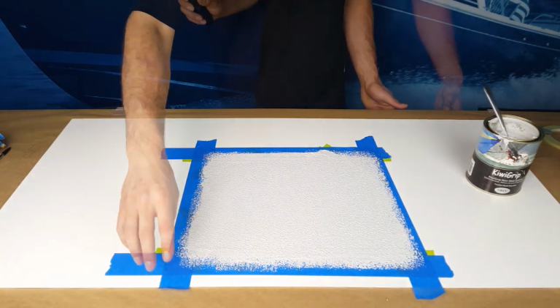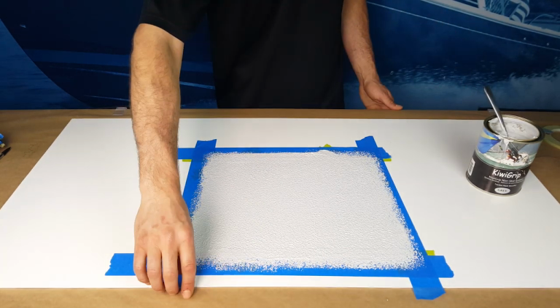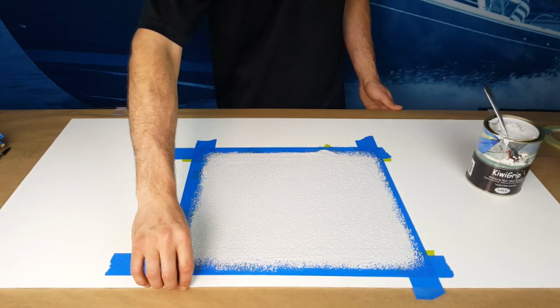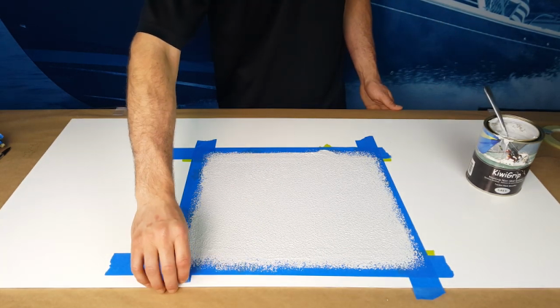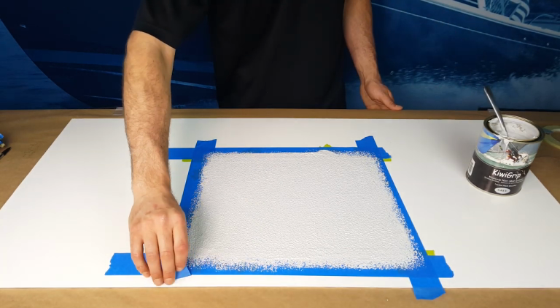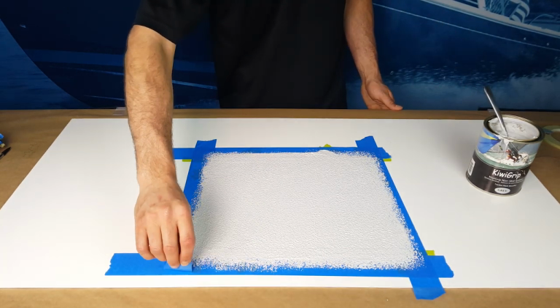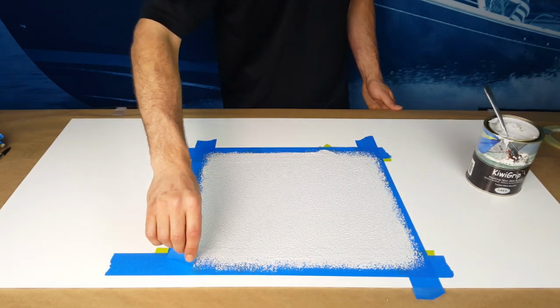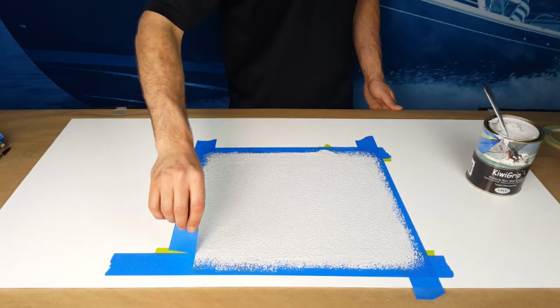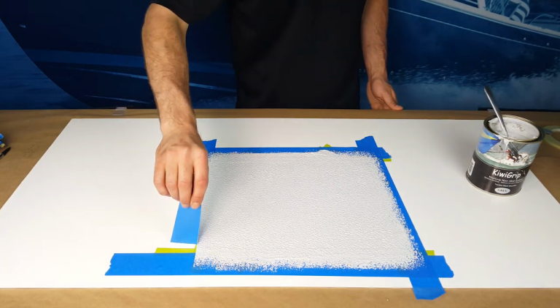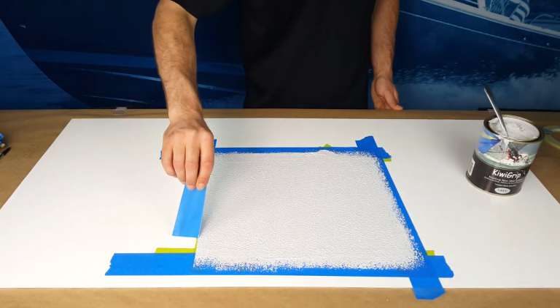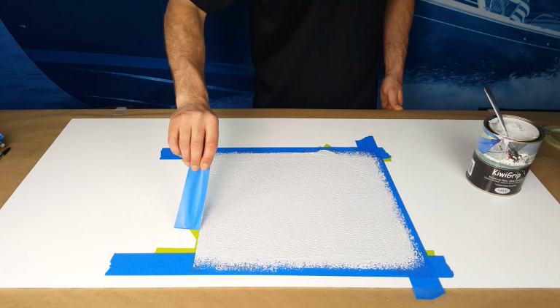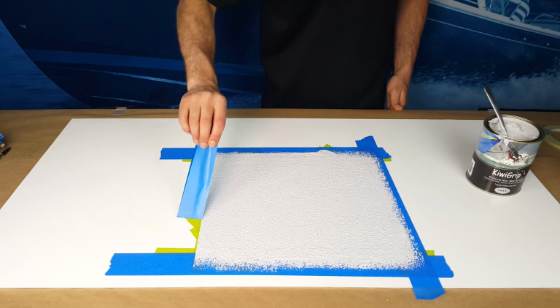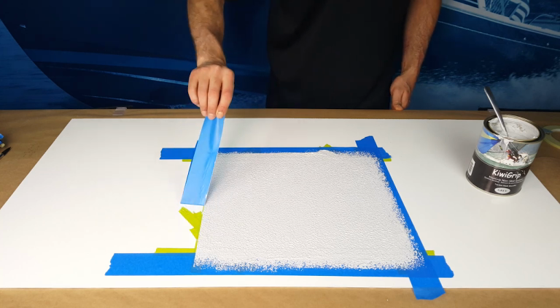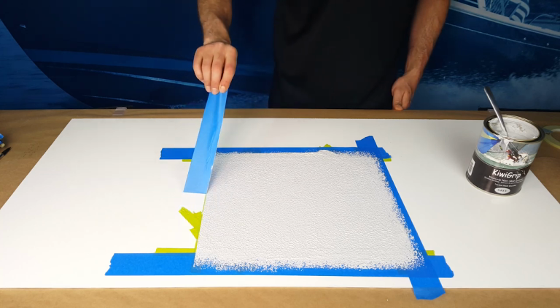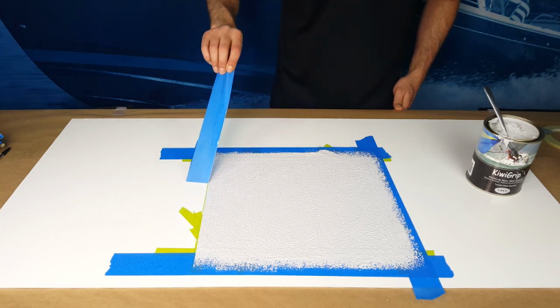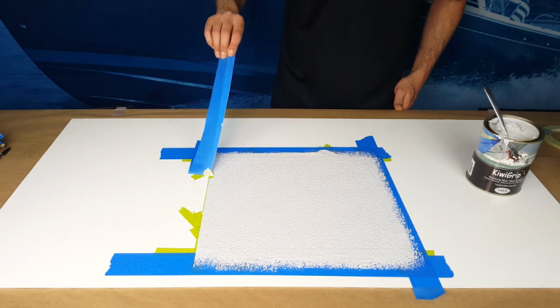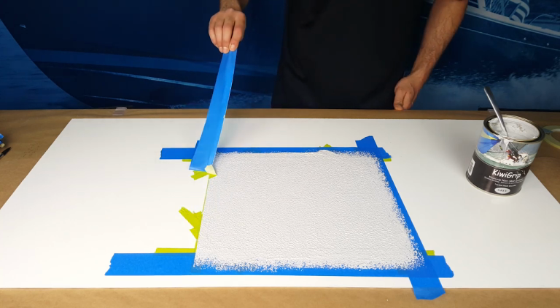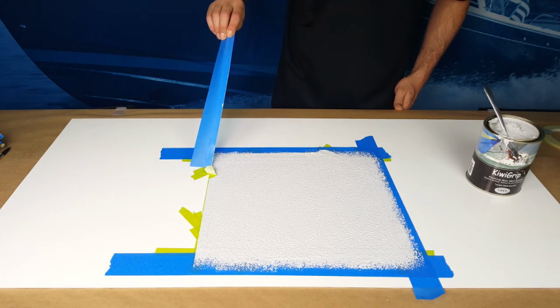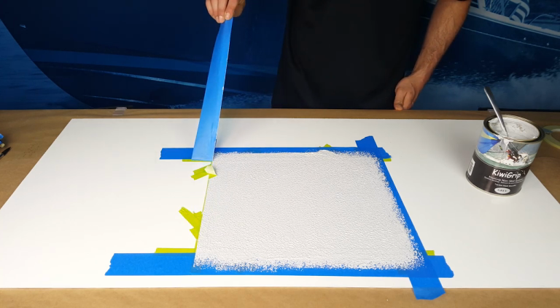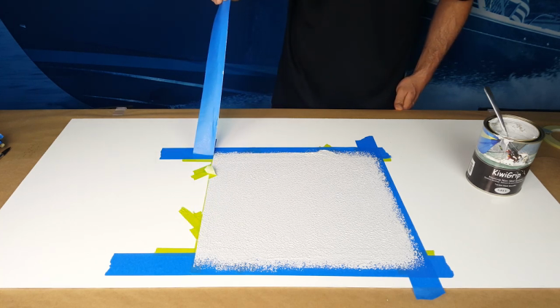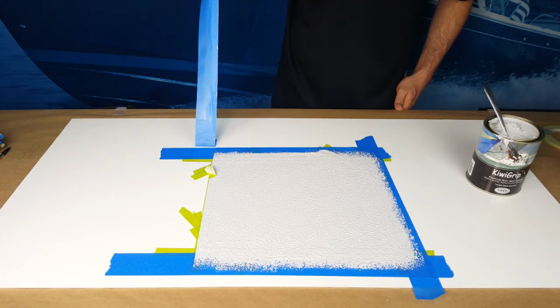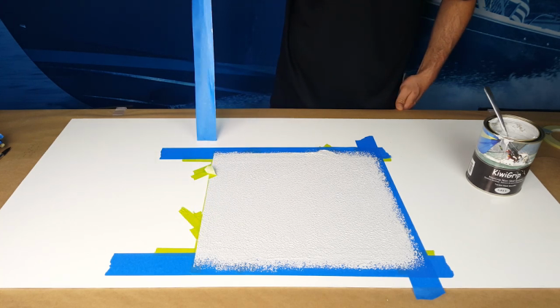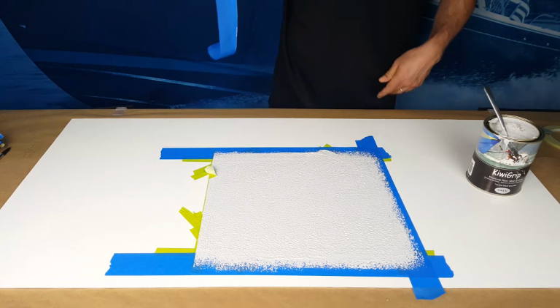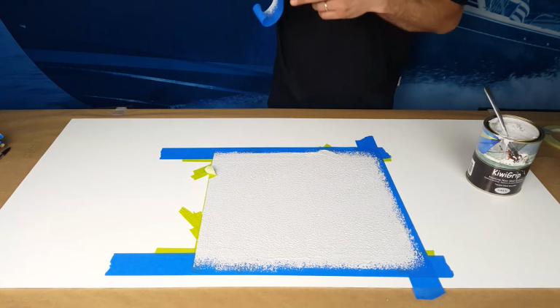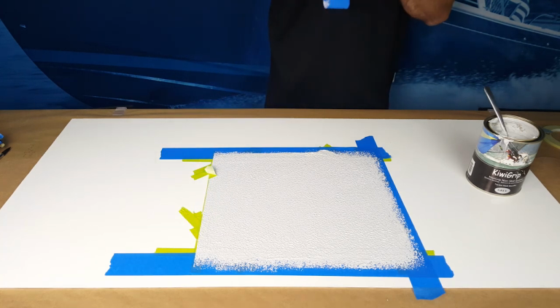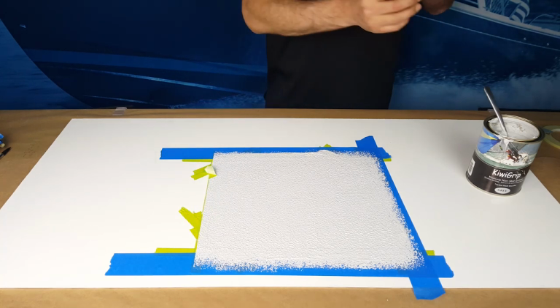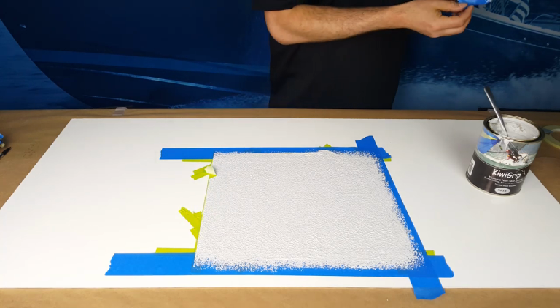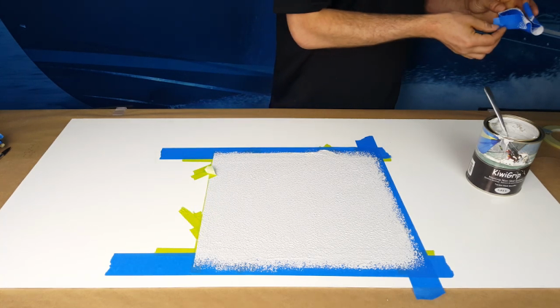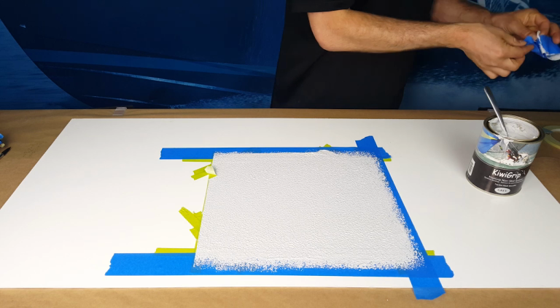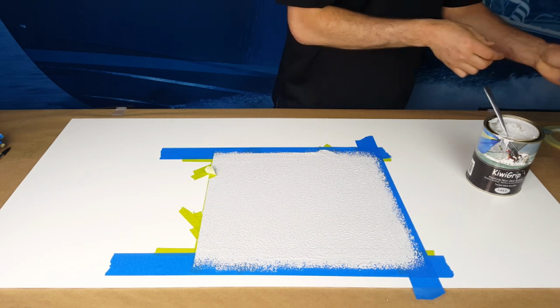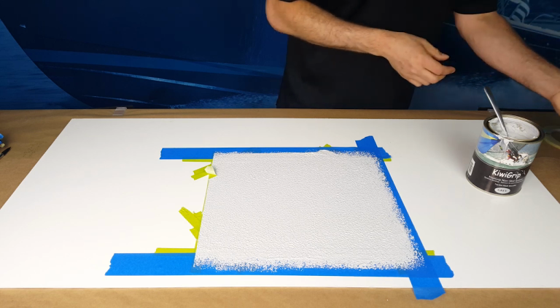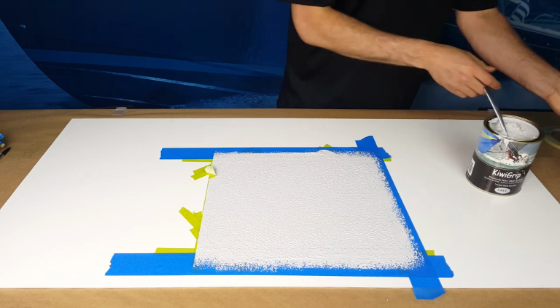Once the texture looks even and you are happy with the result, remove the masking tape before the KiwiGrip has dried. This will ensure a nice finished edge.